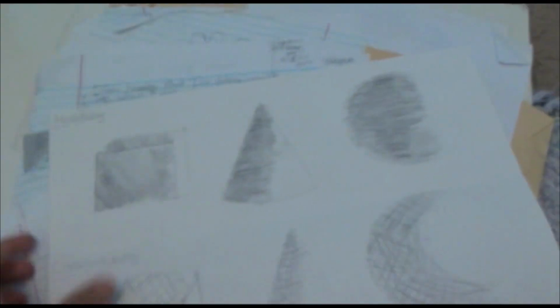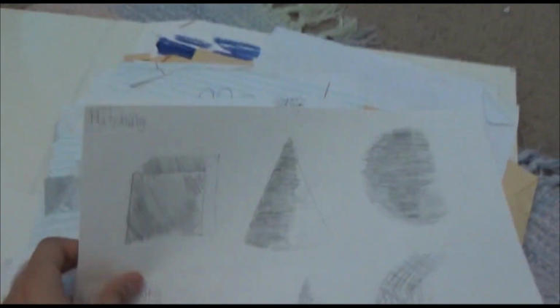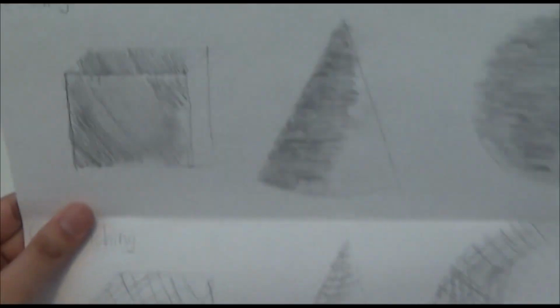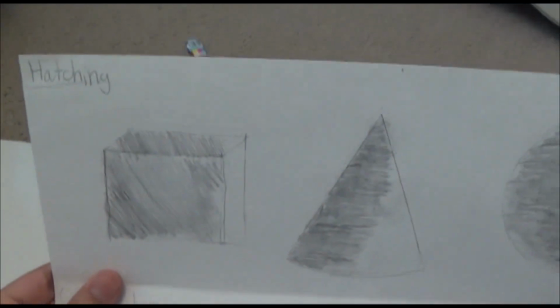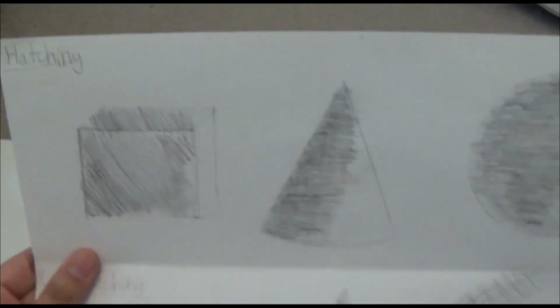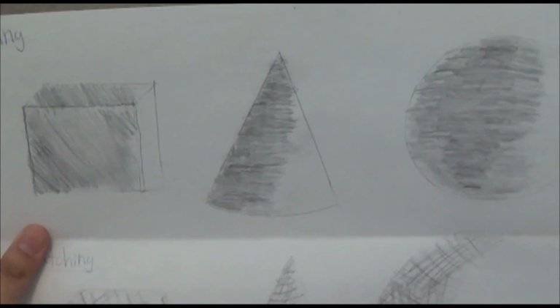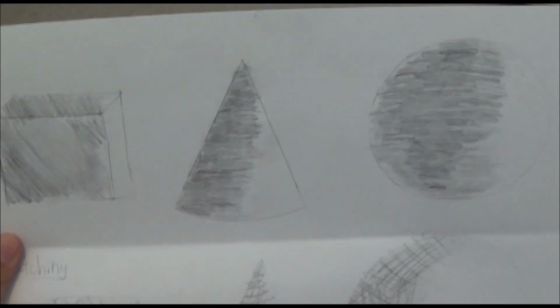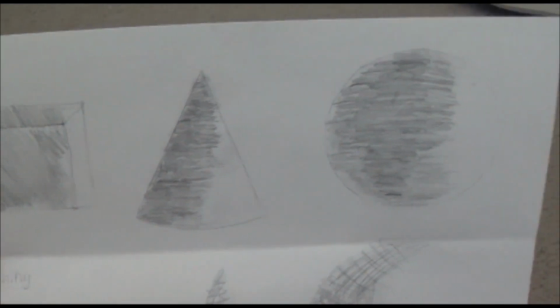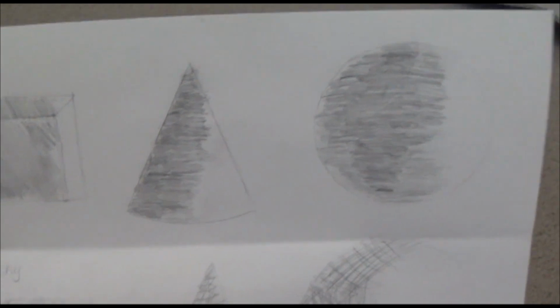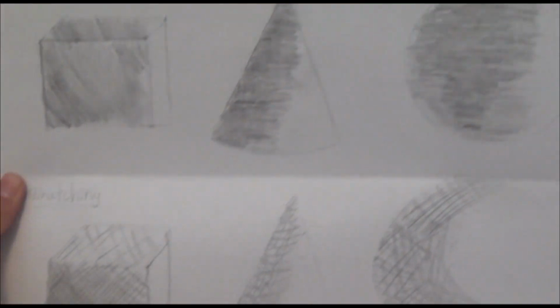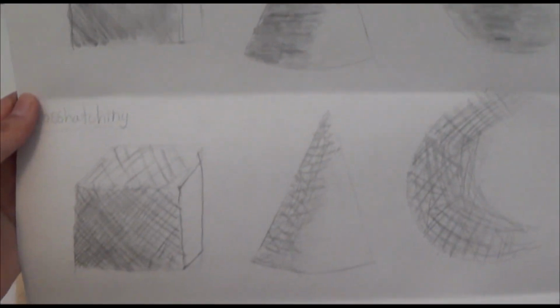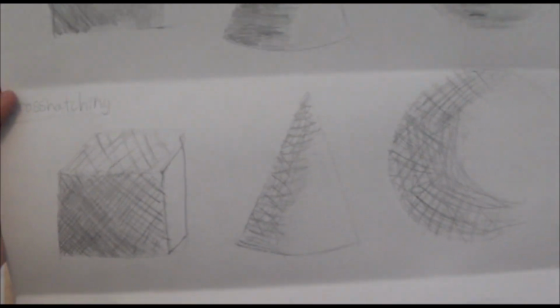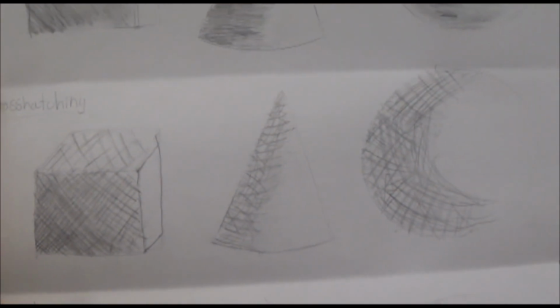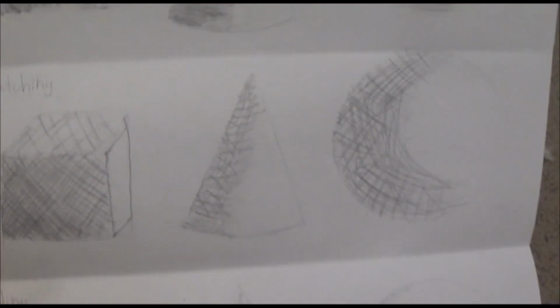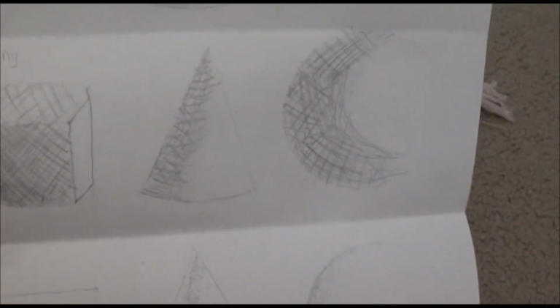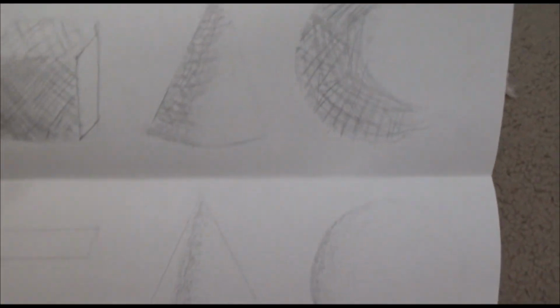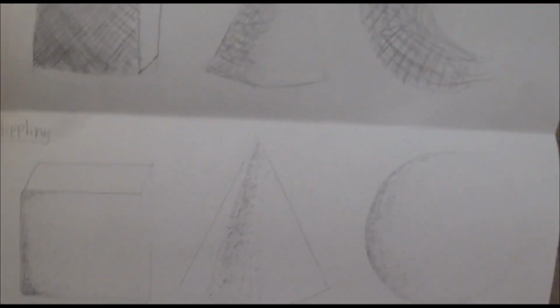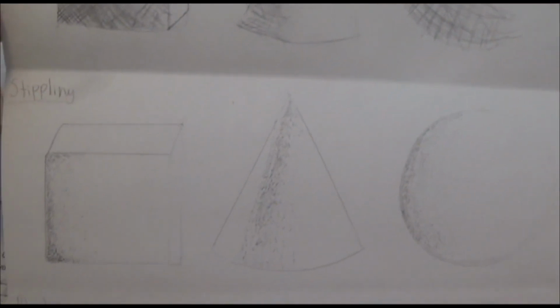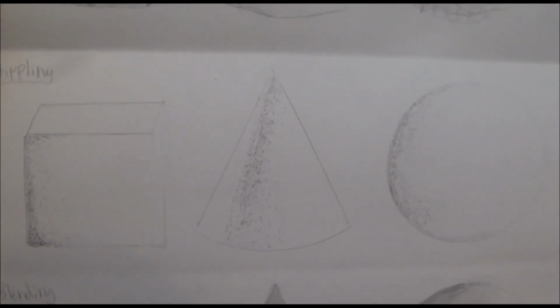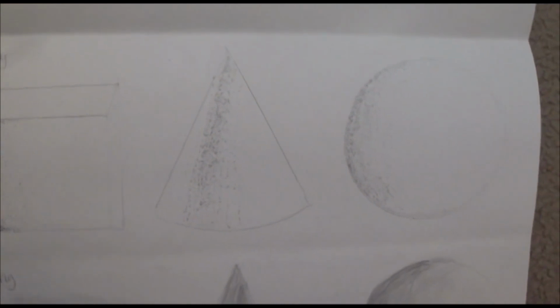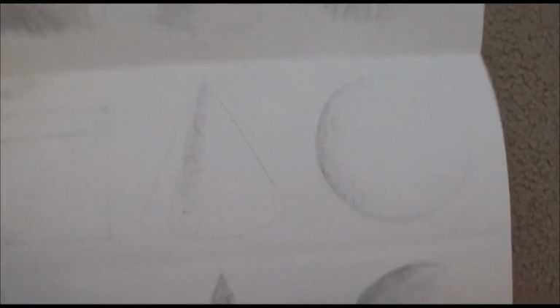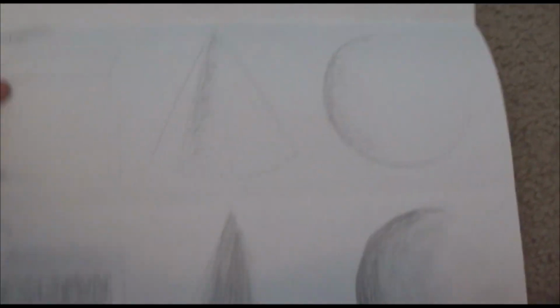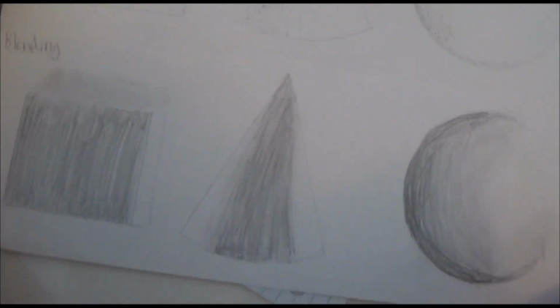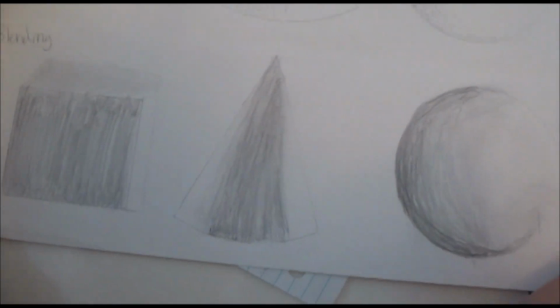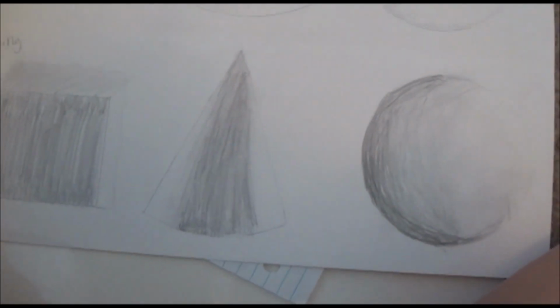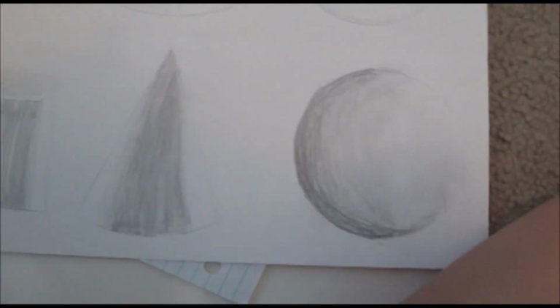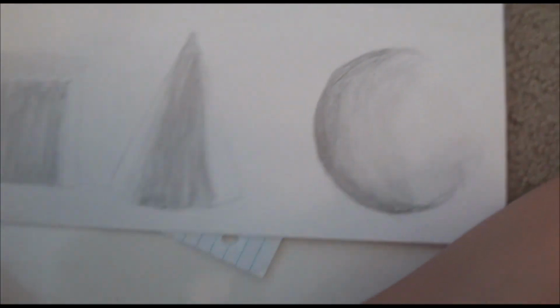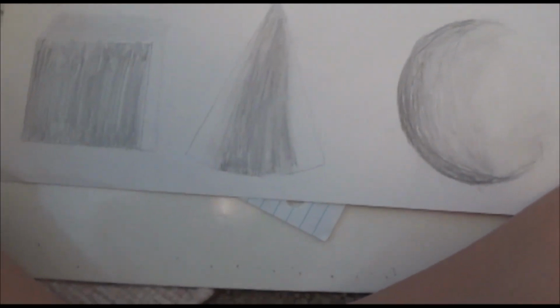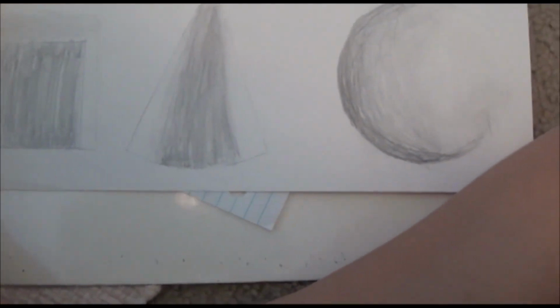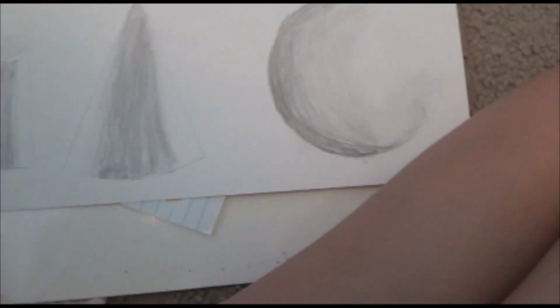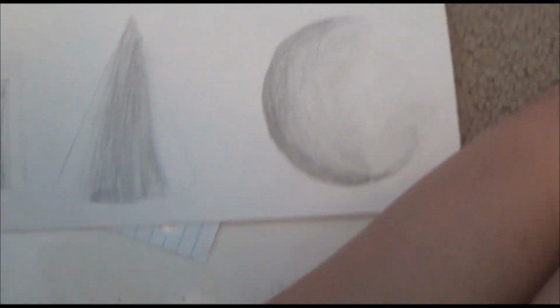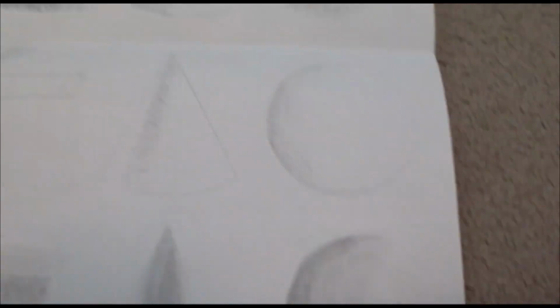Now let's see how beautiful my hatching skills are. Oh, look at that crosshatching — I'm such an expert. And stippling. And blending. Oh god.